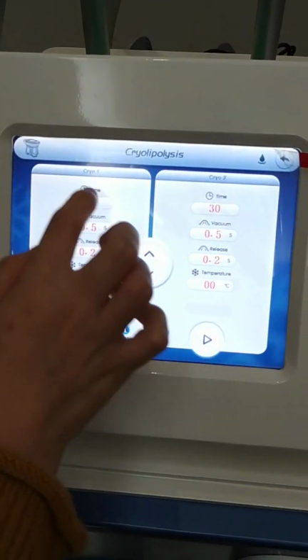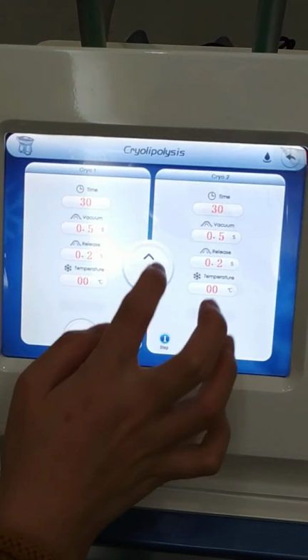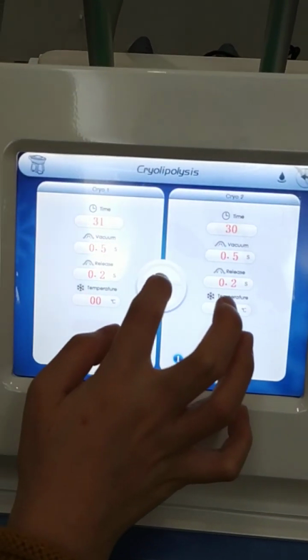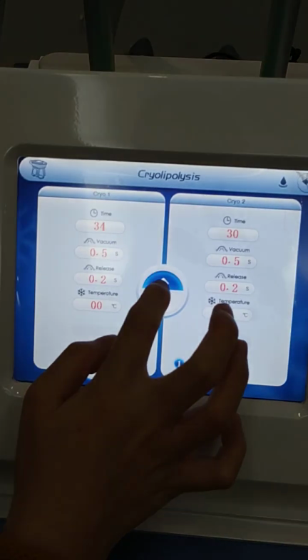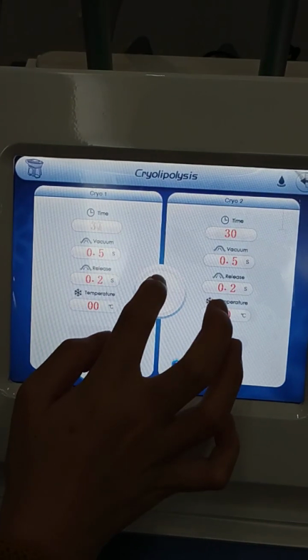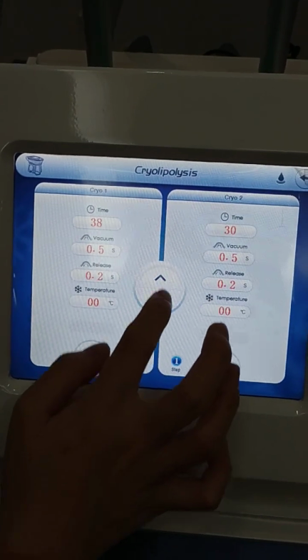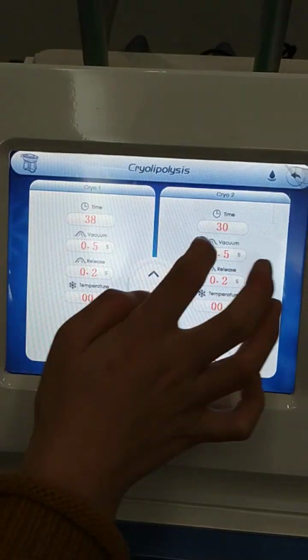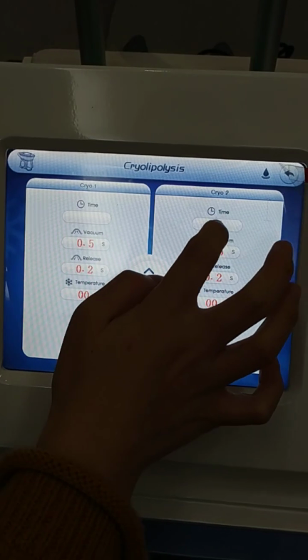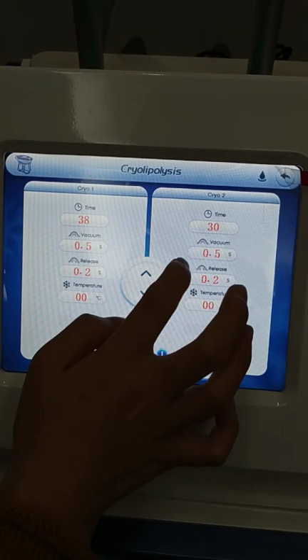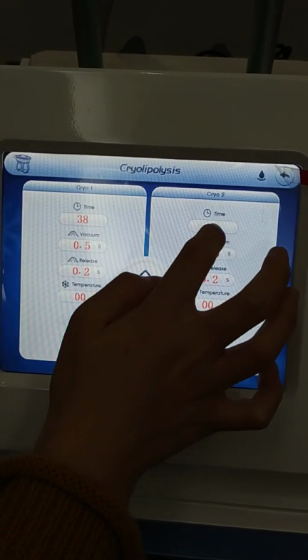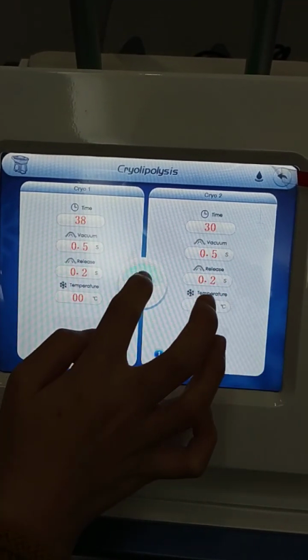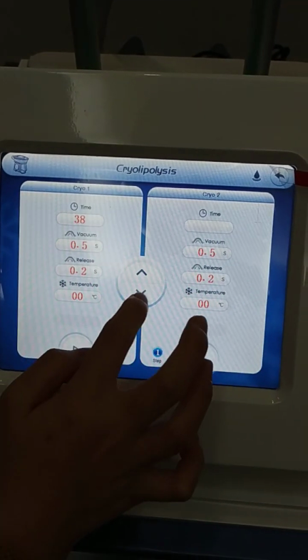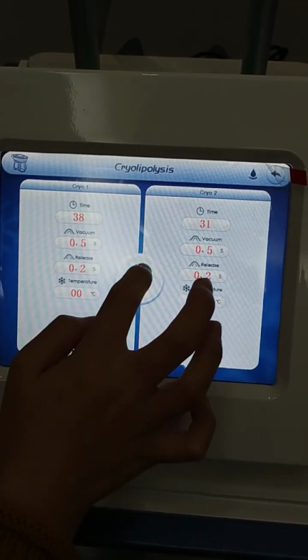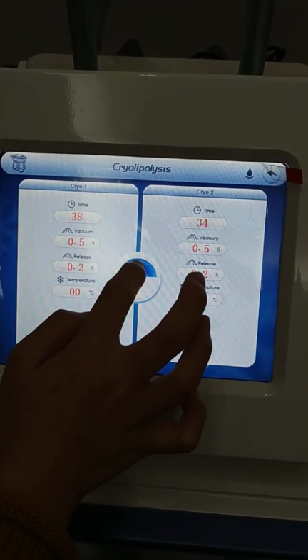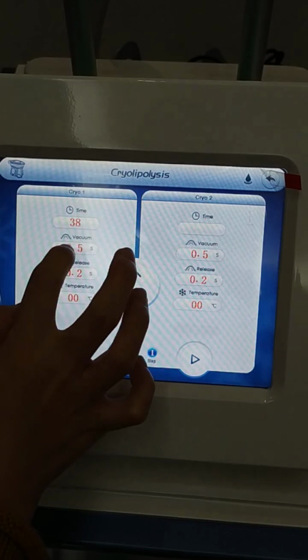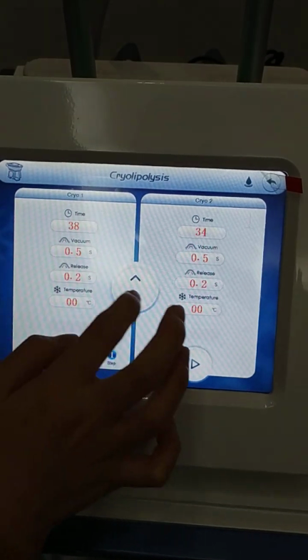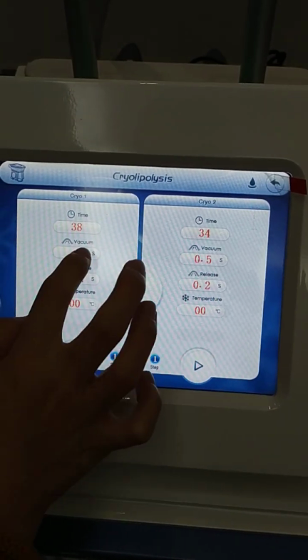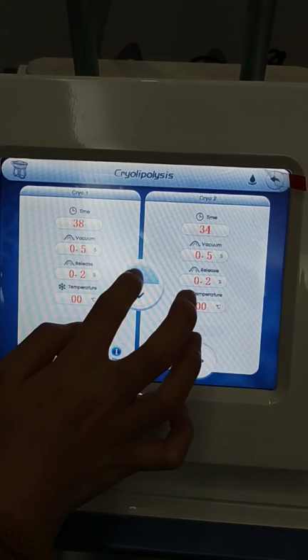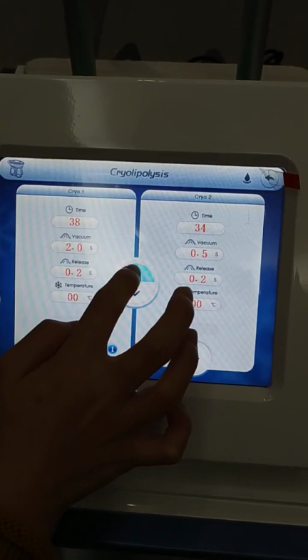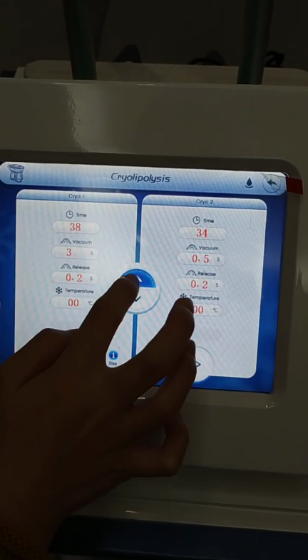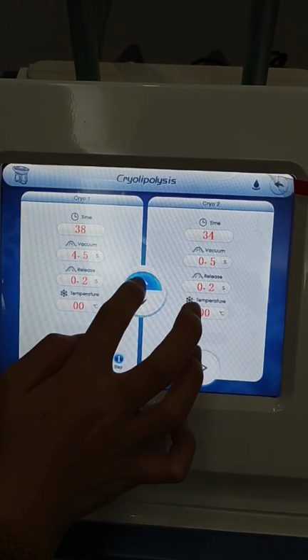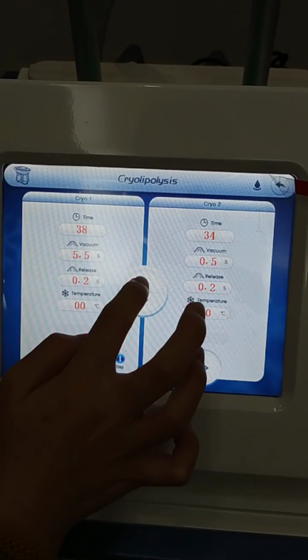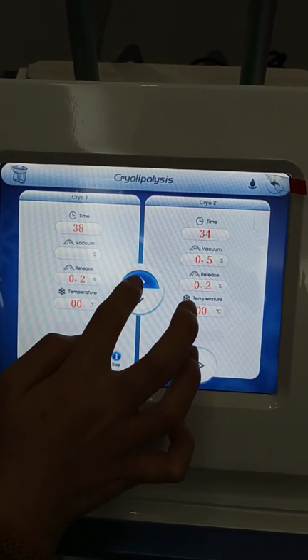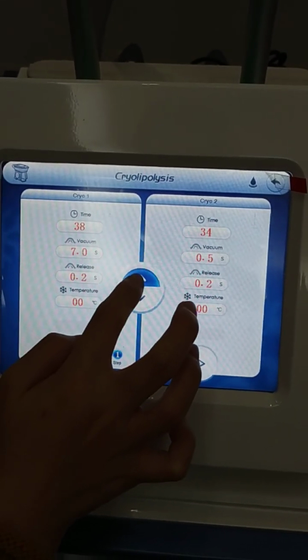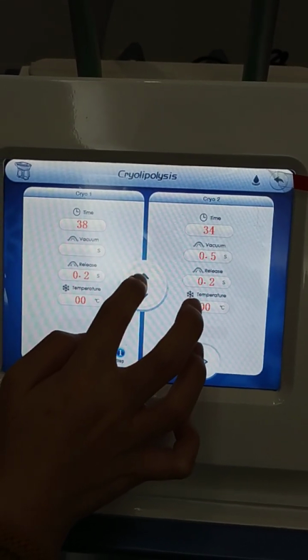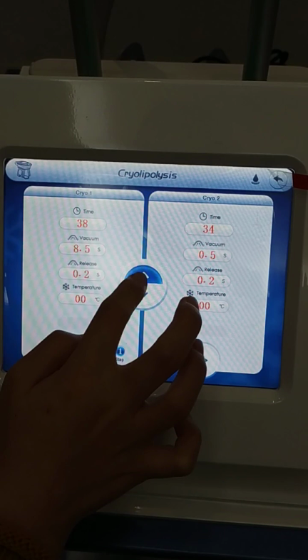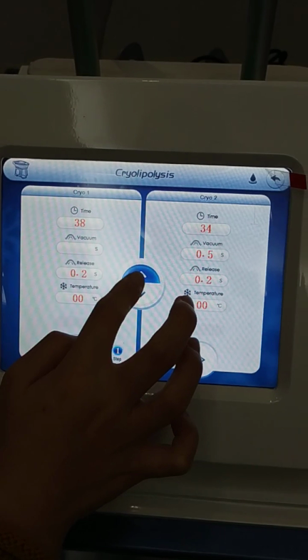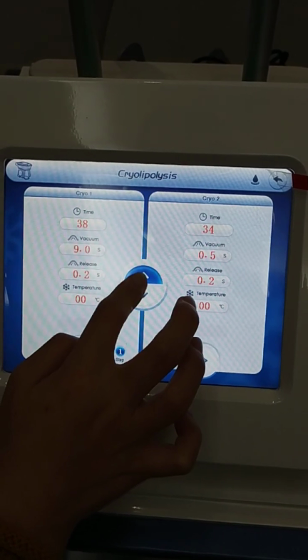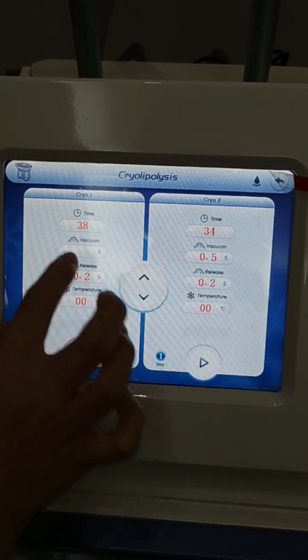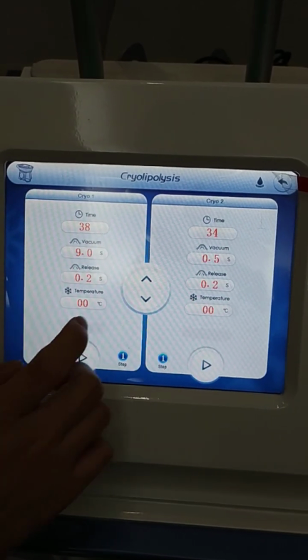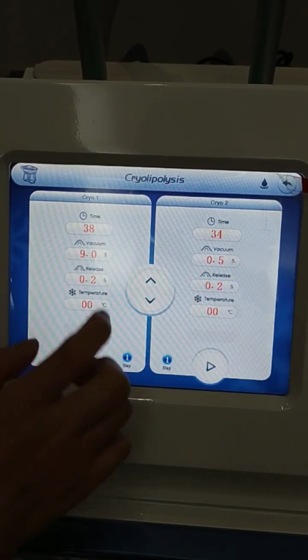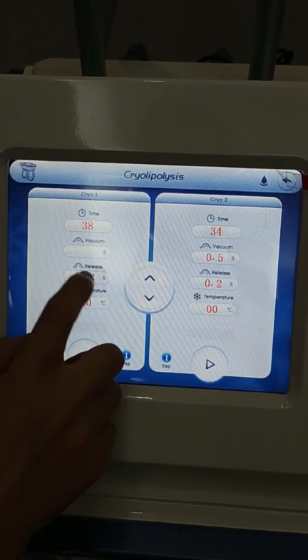Here you can adjust the working time and the energy level. The highest is 9.